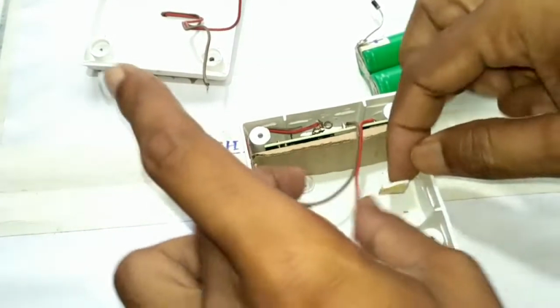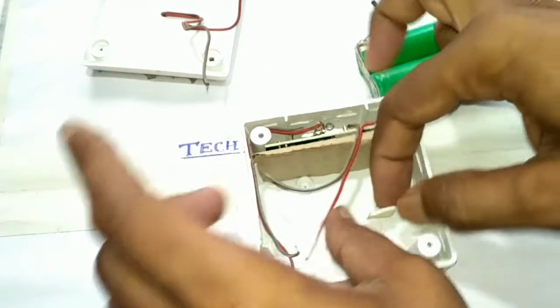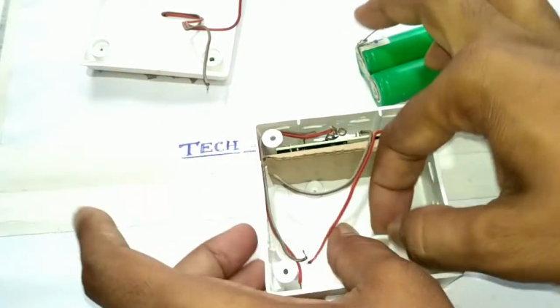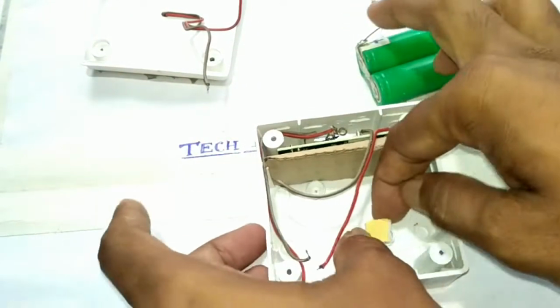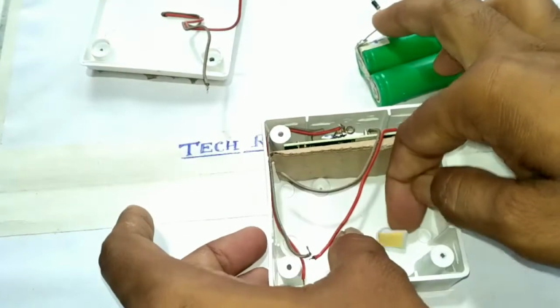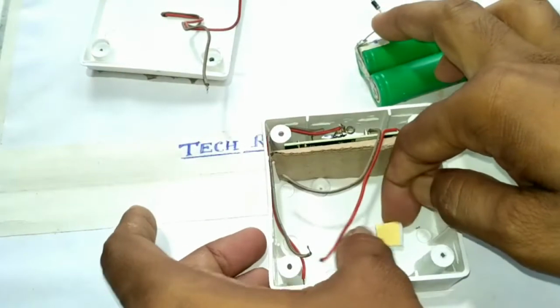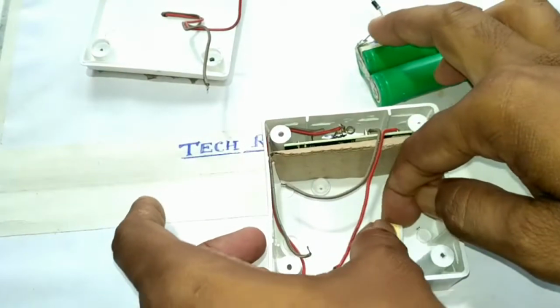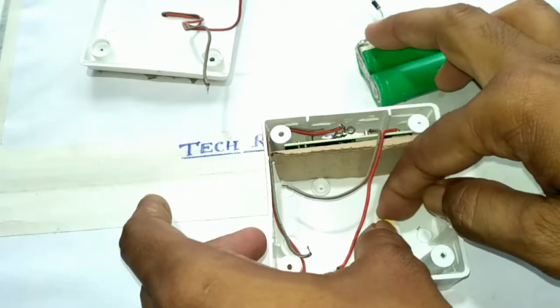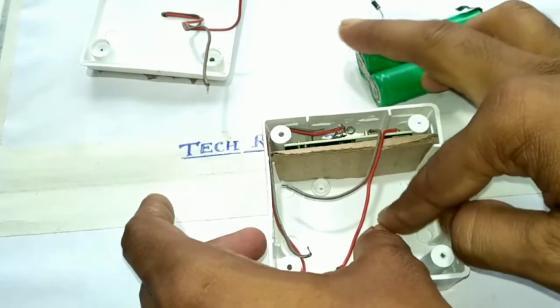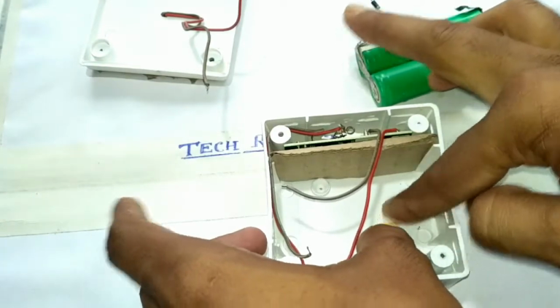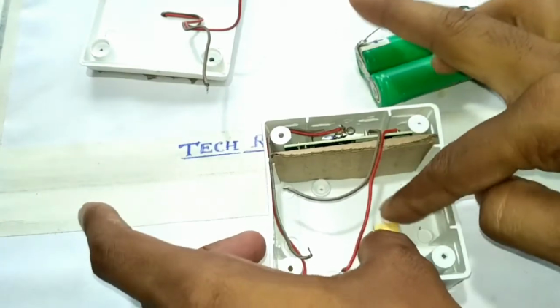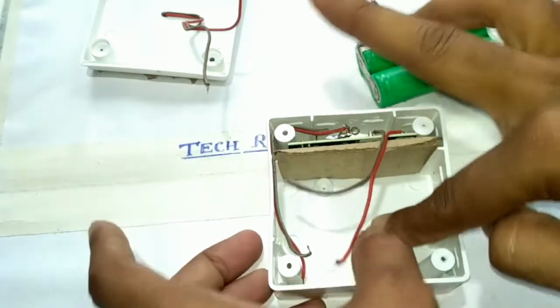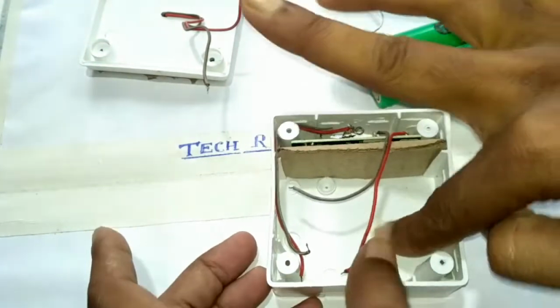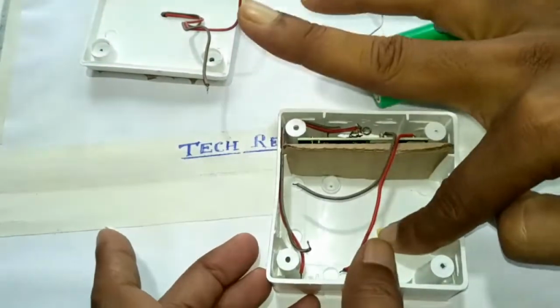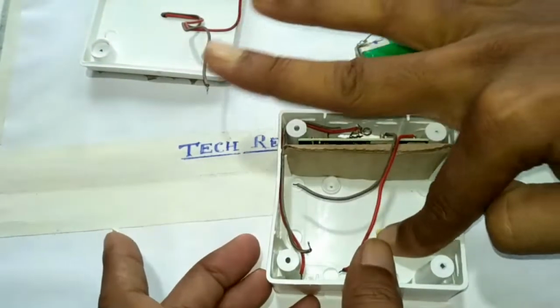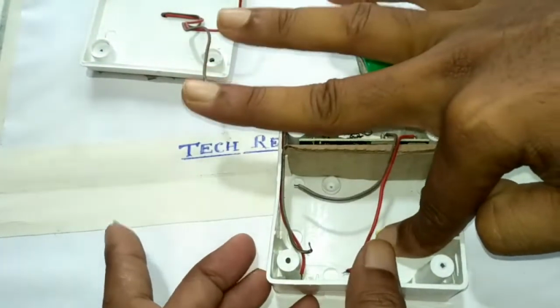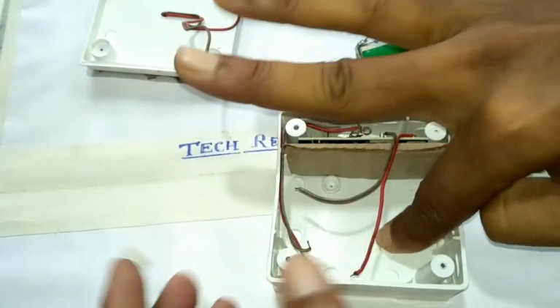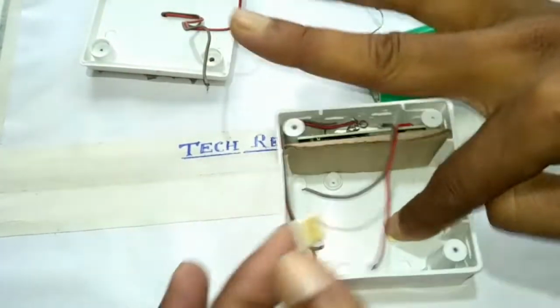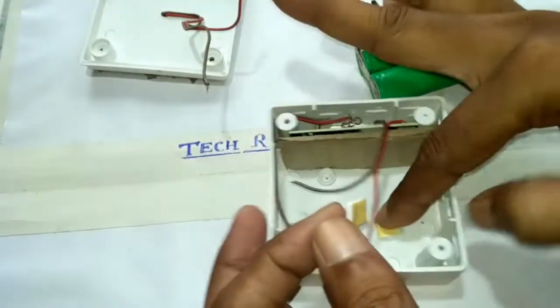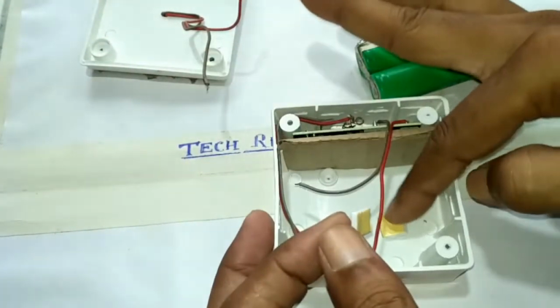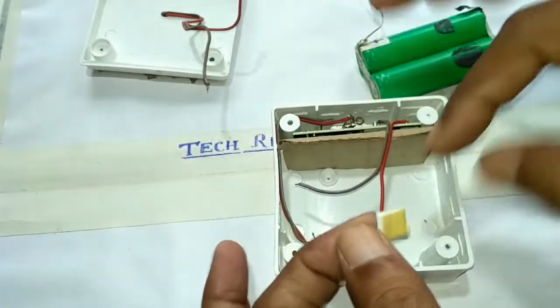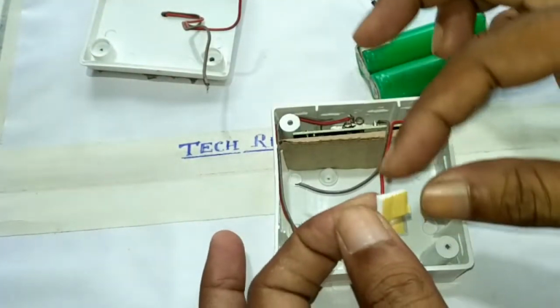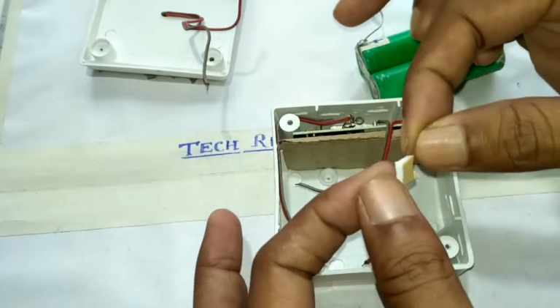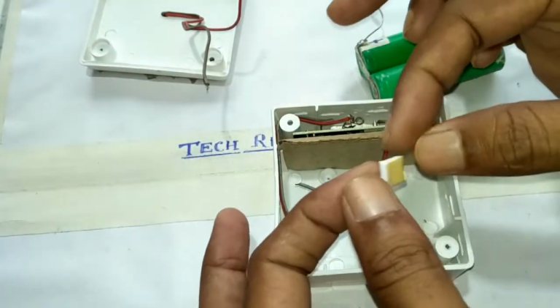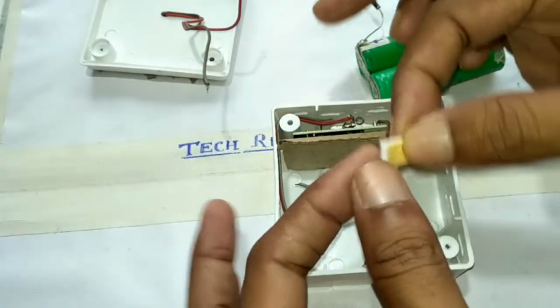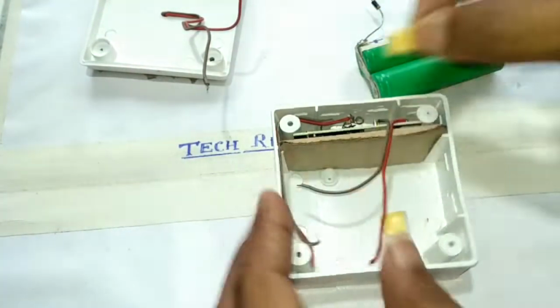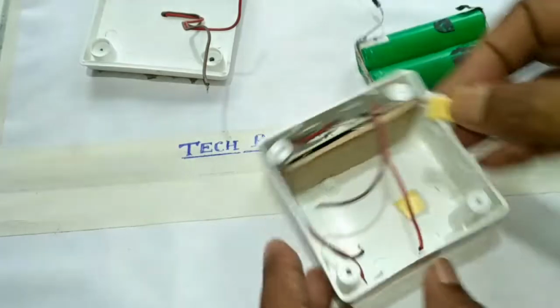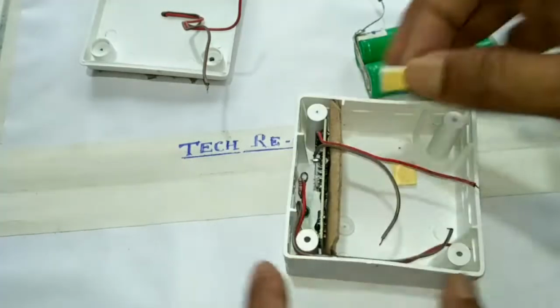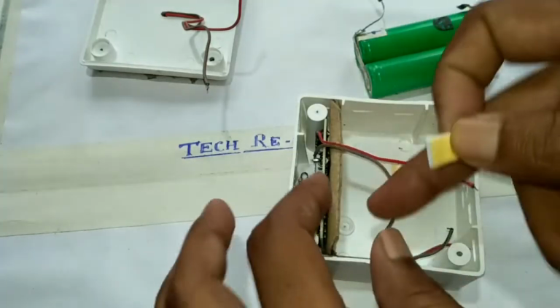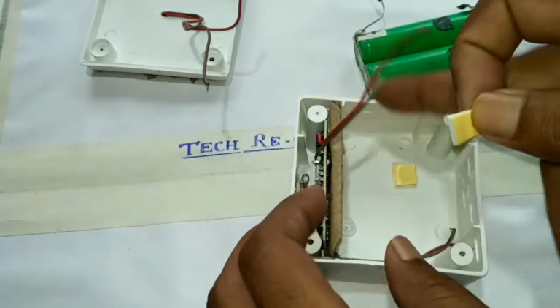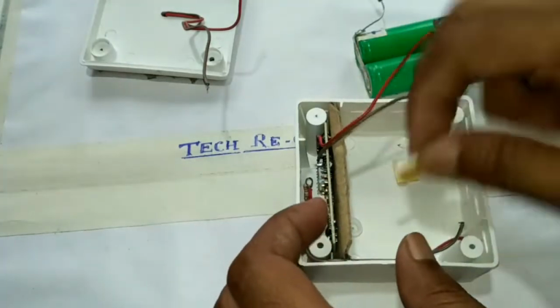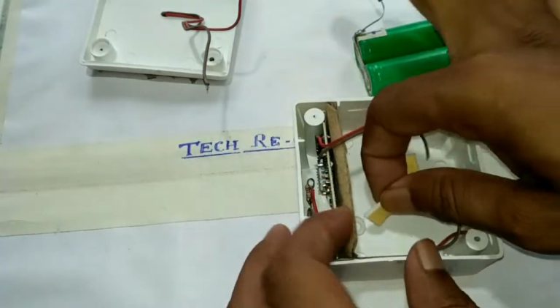Here I use a two-sided tape. It is used to fix the battery.